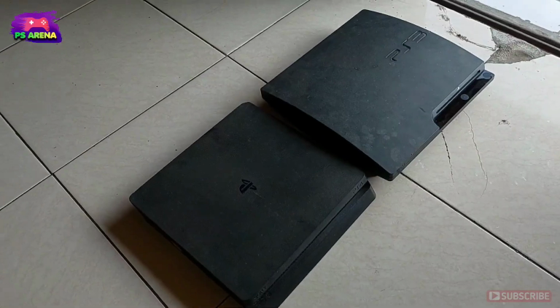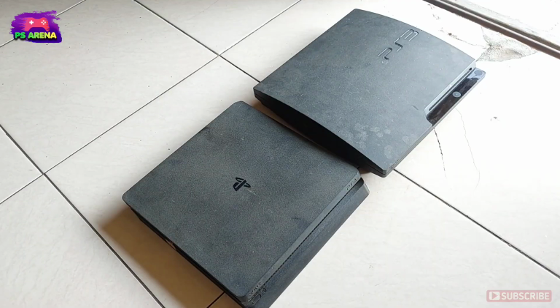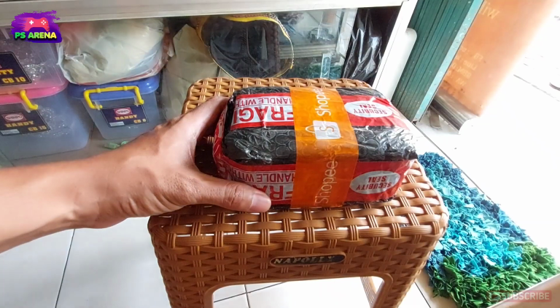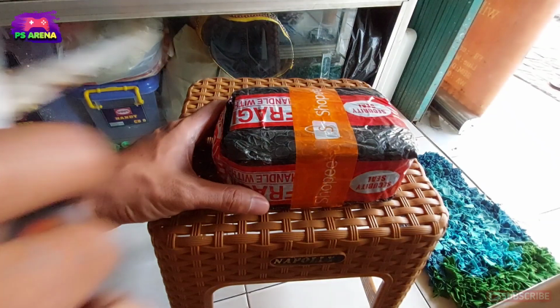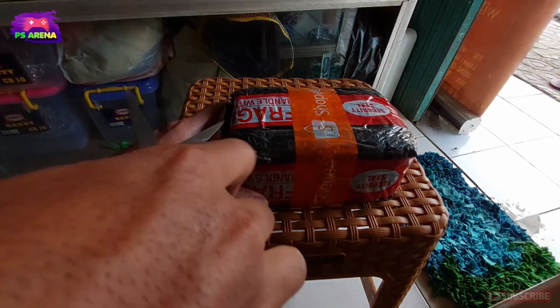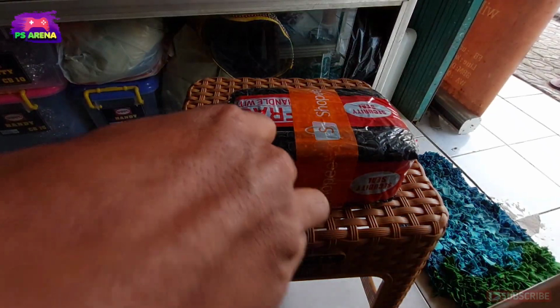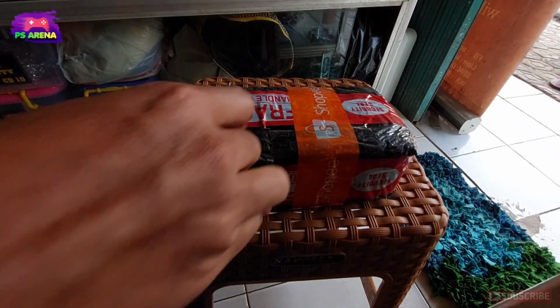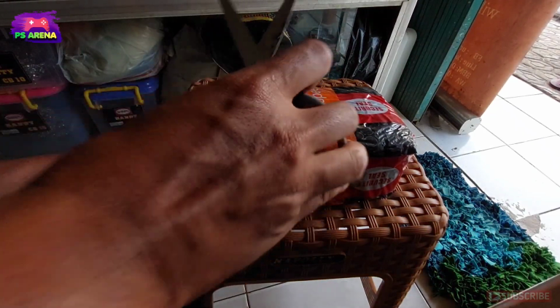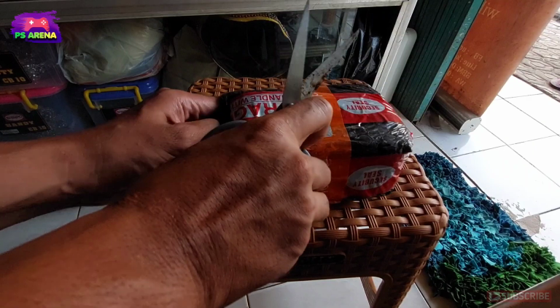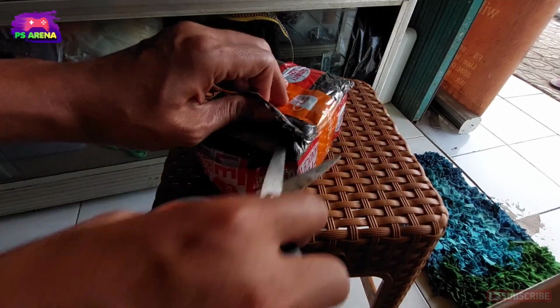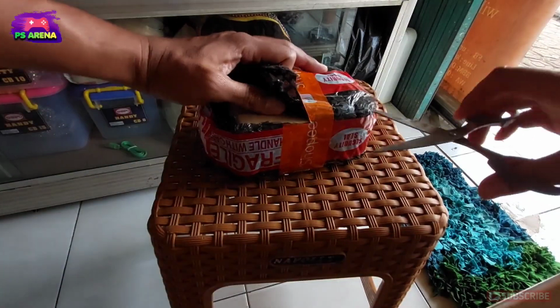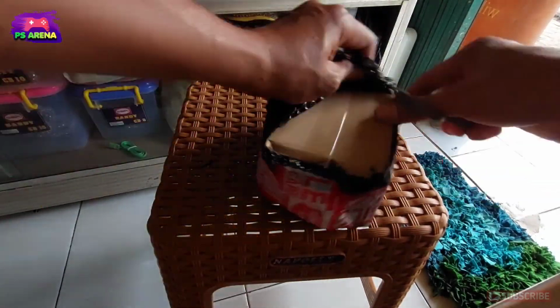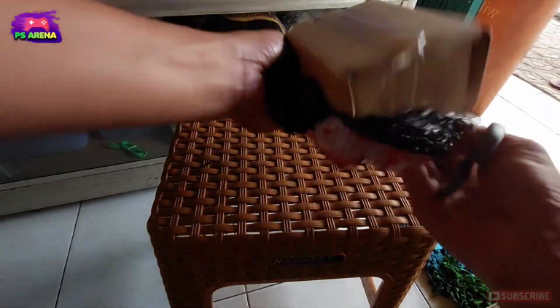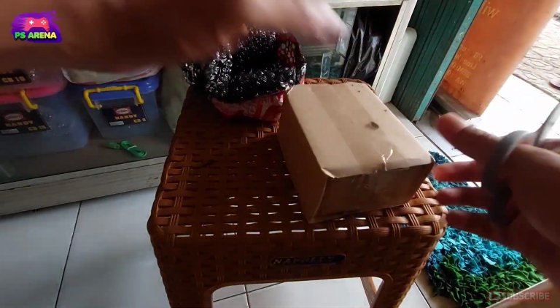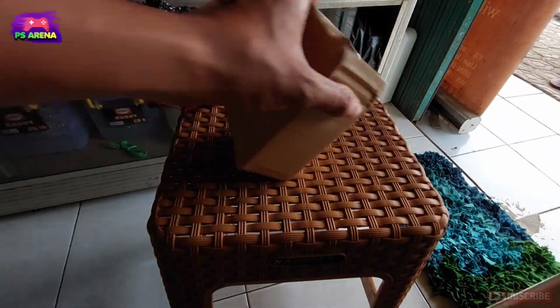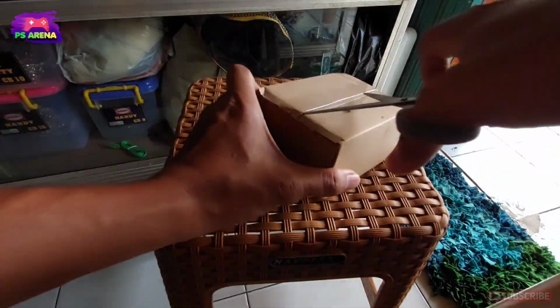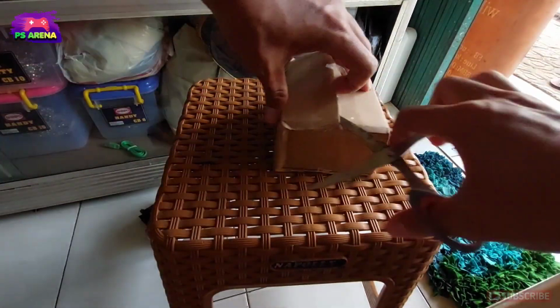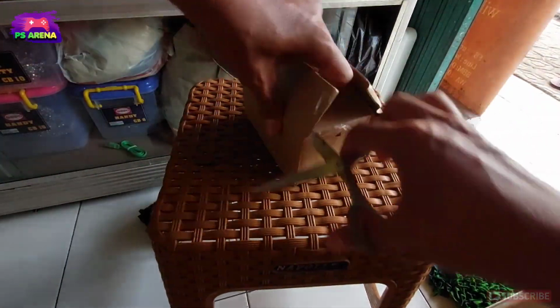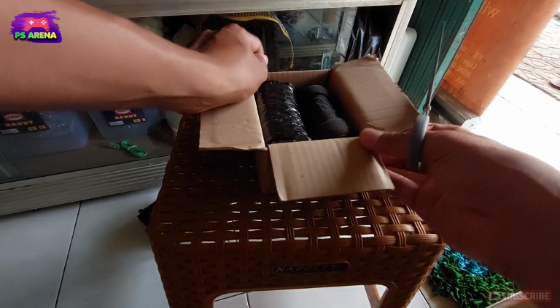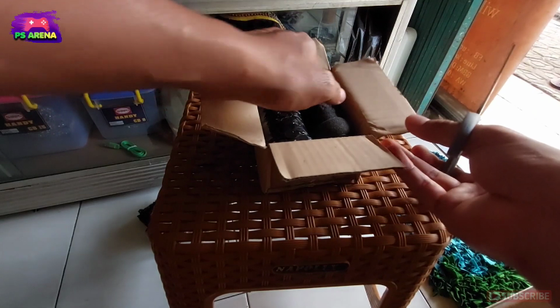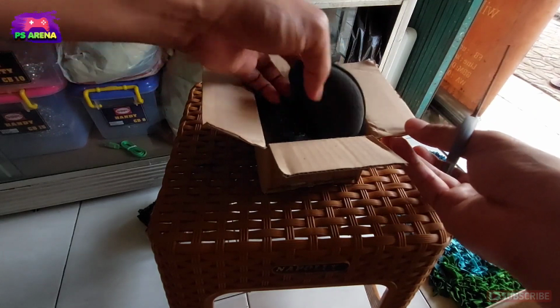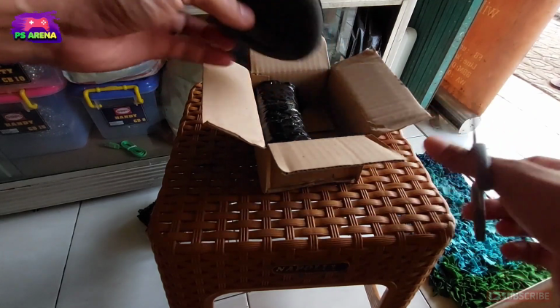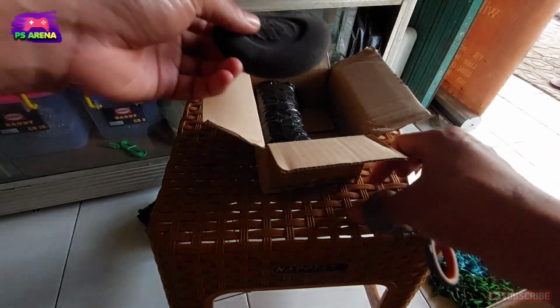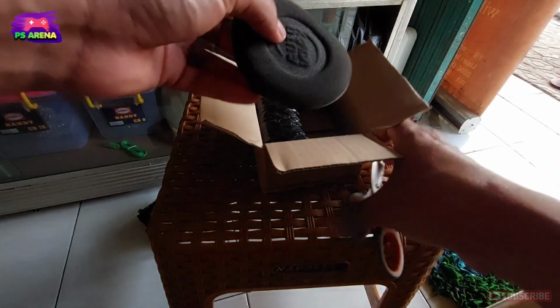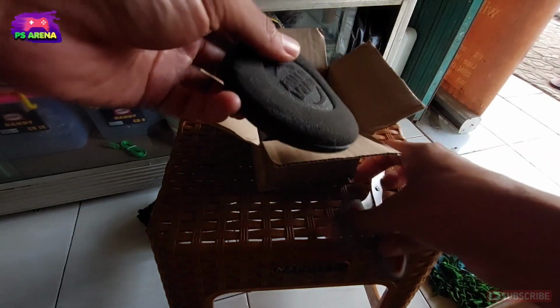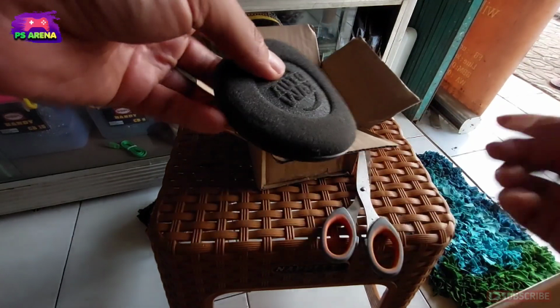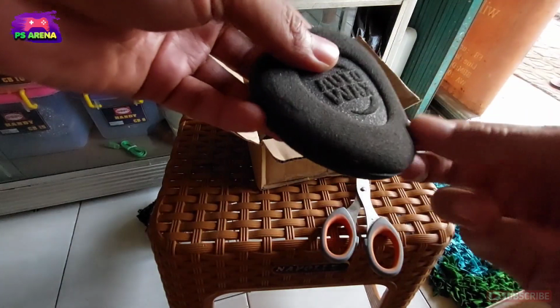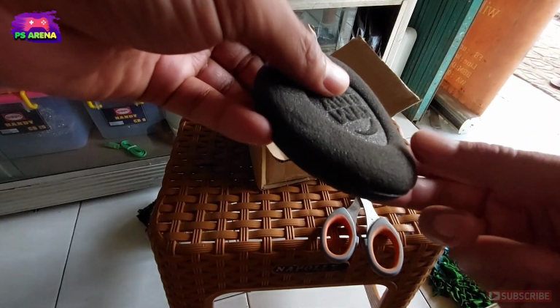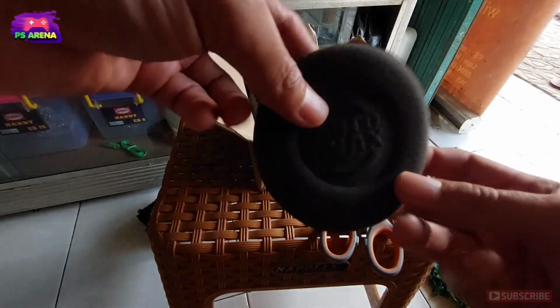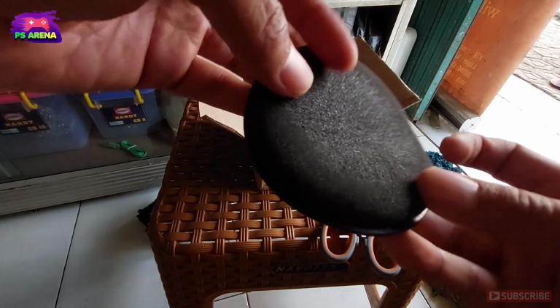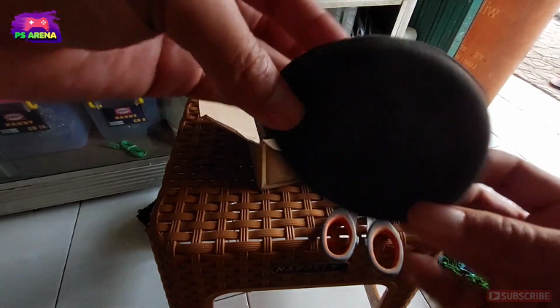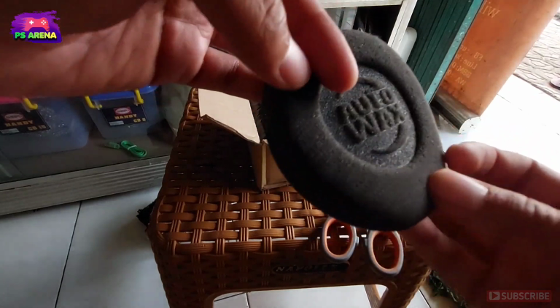Sebelumnya saya sudah memesan sebuah paket ini. Akan saya unboxing. Jadi ini bahan yang akan saya gunakan untuk menghitamkan kembali casingnya. Dan berikut isinya, ini salah satunya ada spons ya. (I have ordered this package. I will unbox it. So this is the material I will use to re-blacken the casing. And here are the contents, one of them is a sponge.)